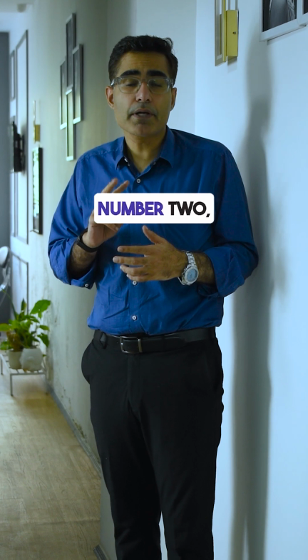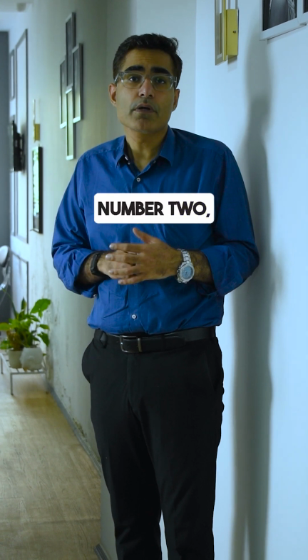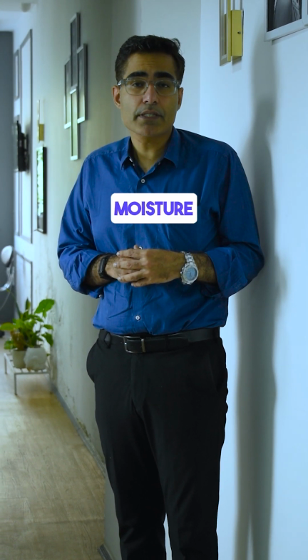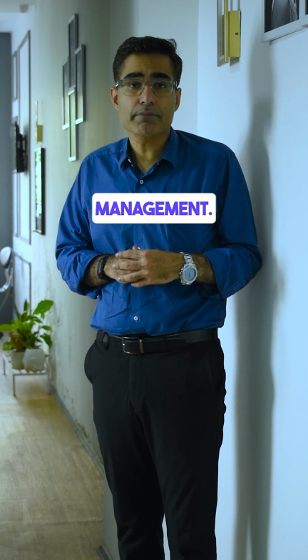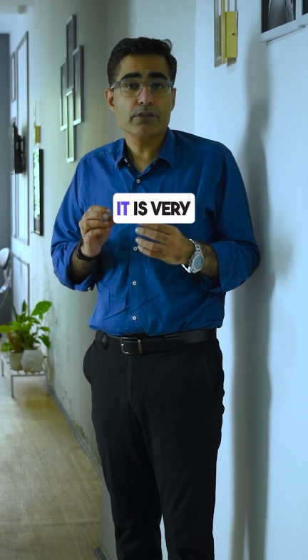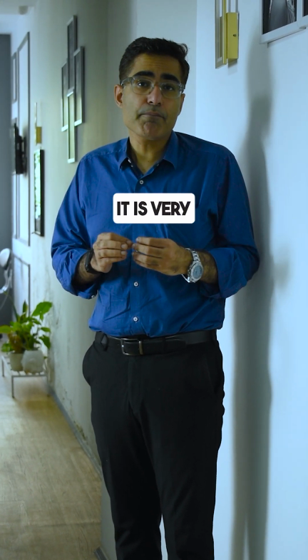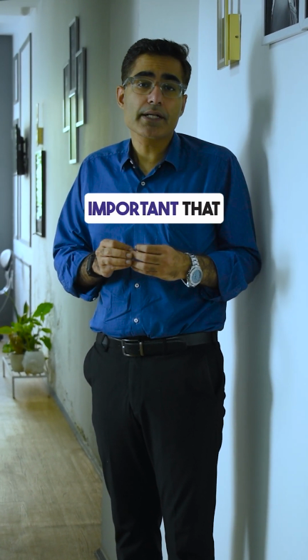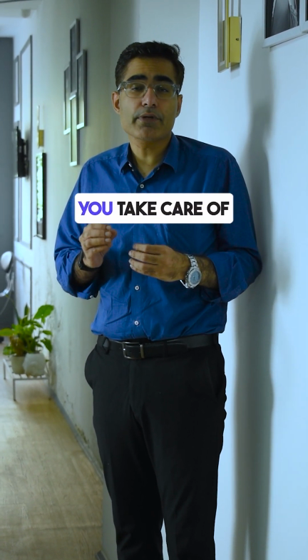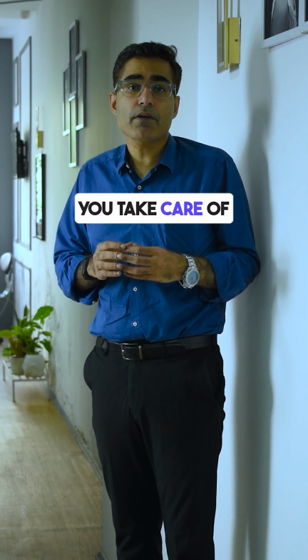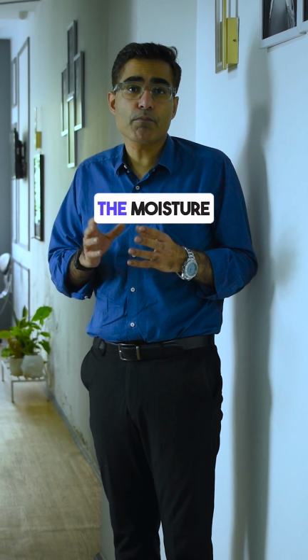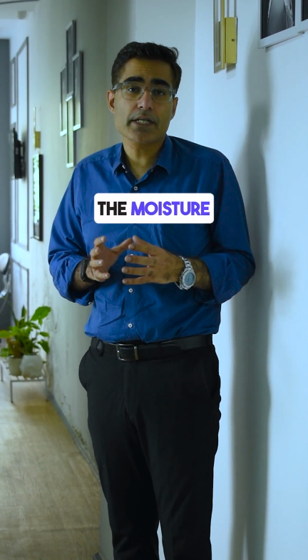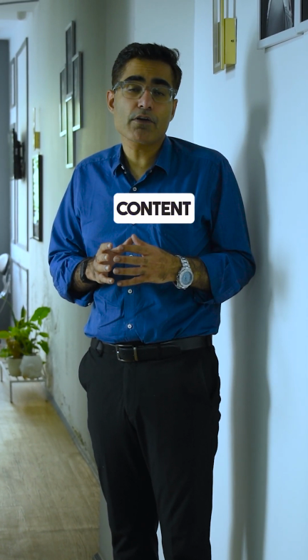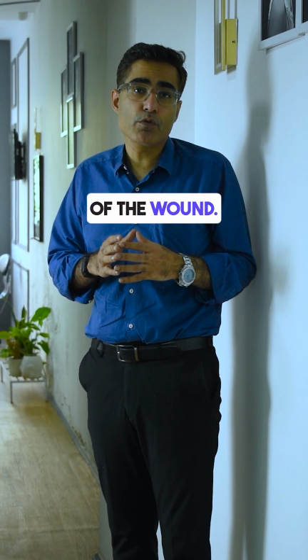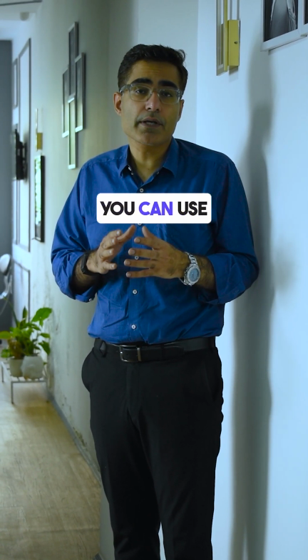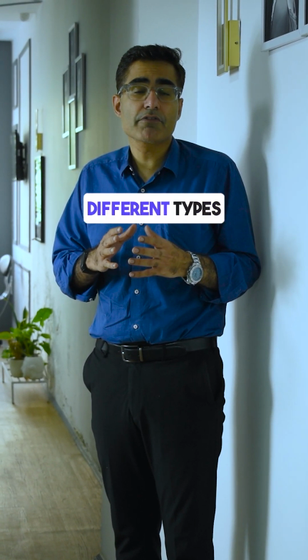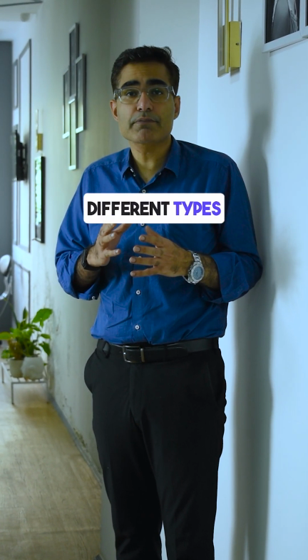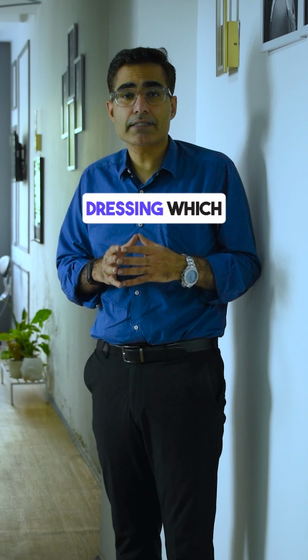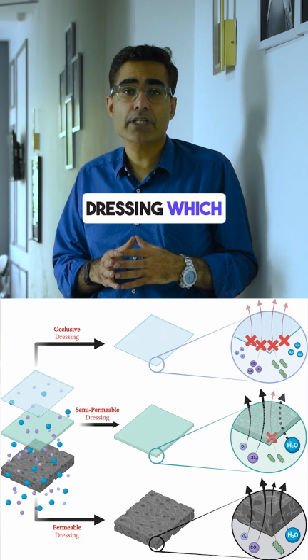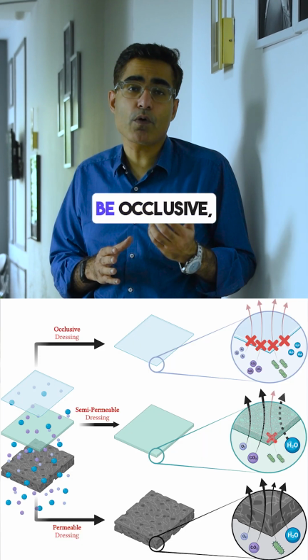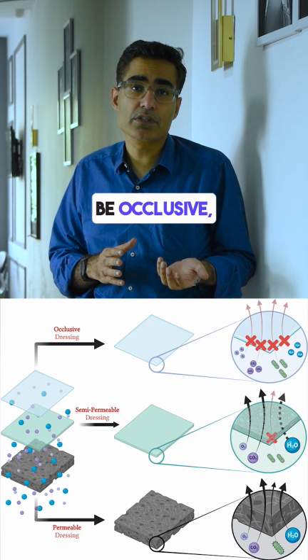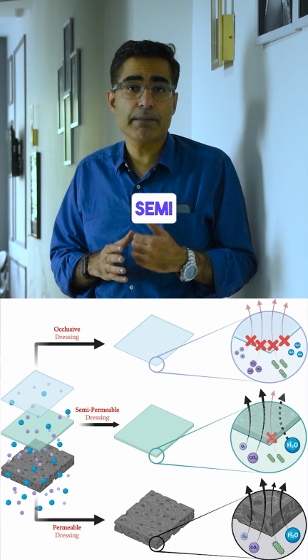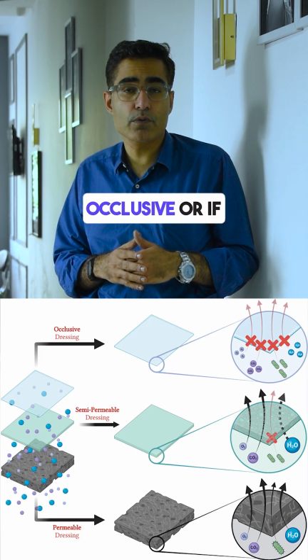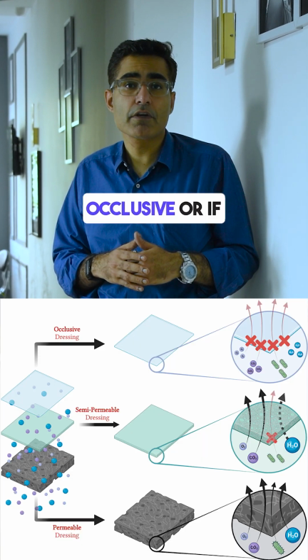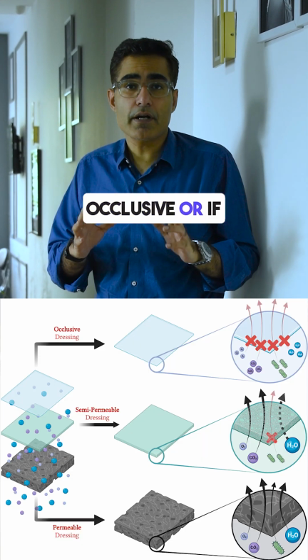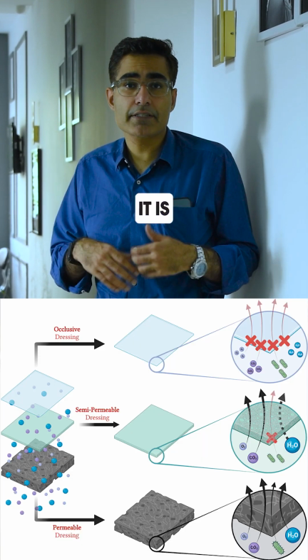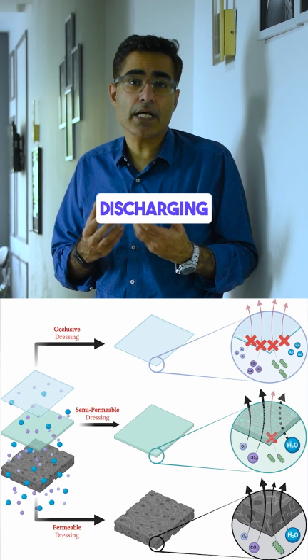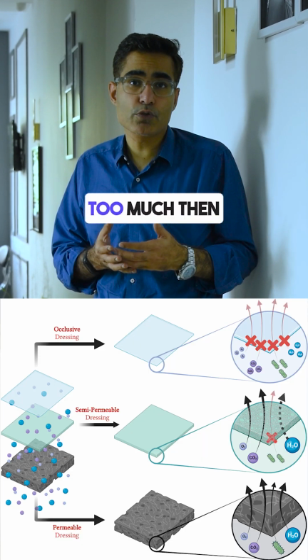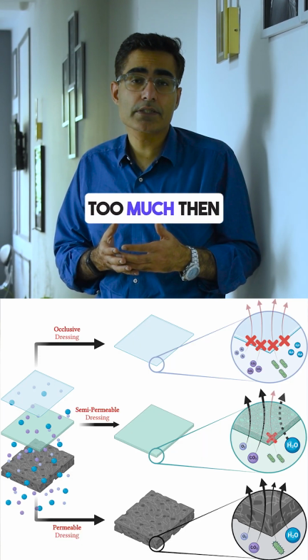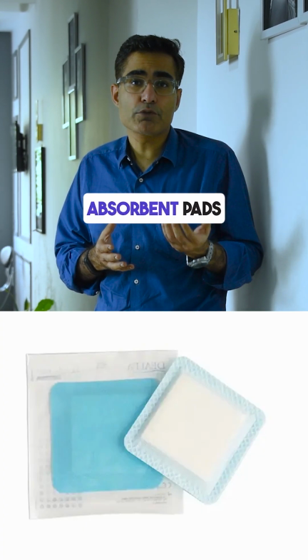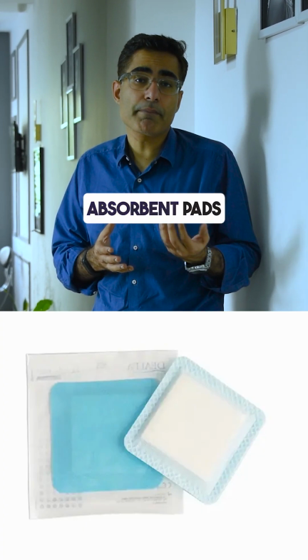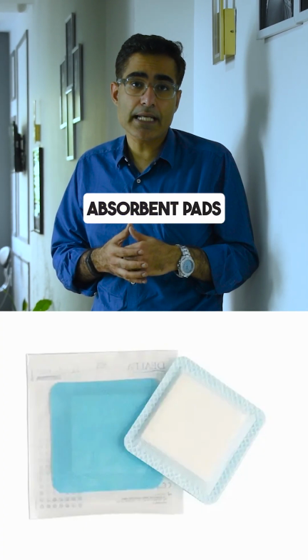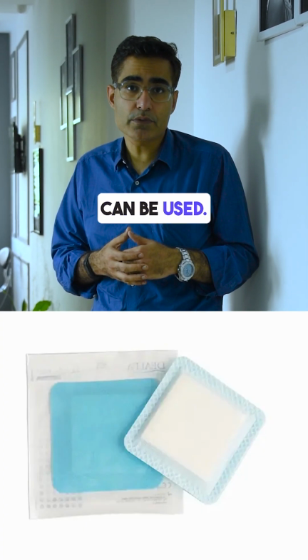Number 2: Moisture management. It is very important that you take care of the moisture content of the wound. You can use different types of dressing — which can be occlusive, semi-occlusive, or if it is discharging too much, then absorbent packs can be used.